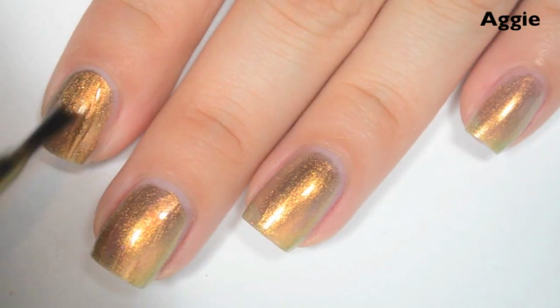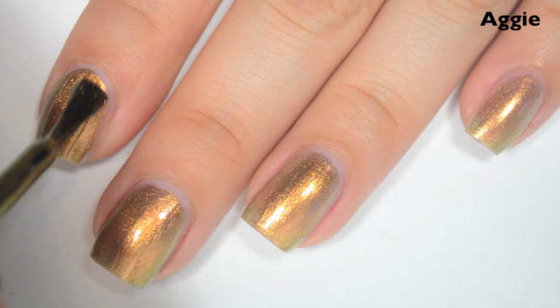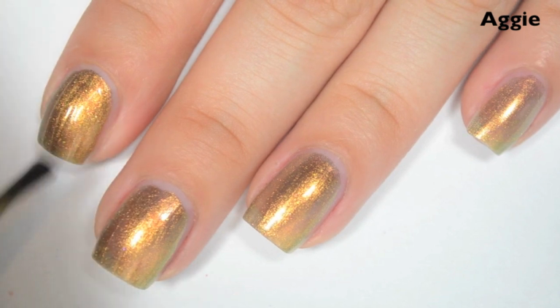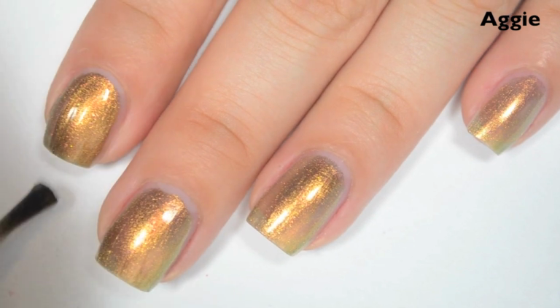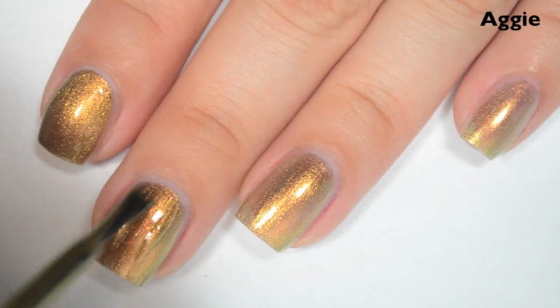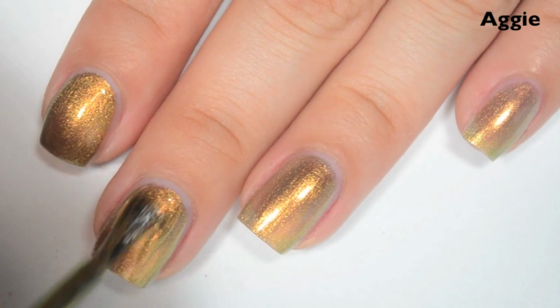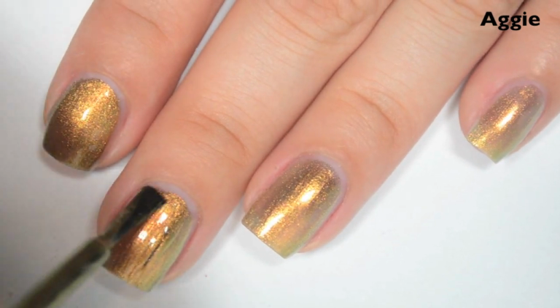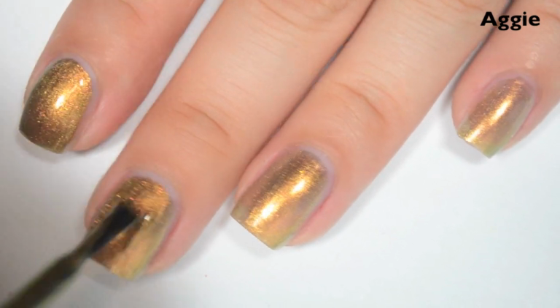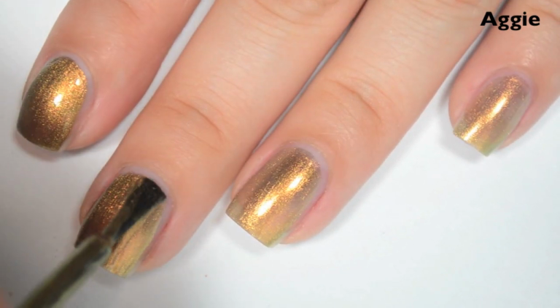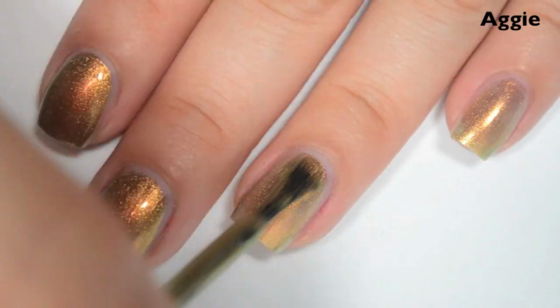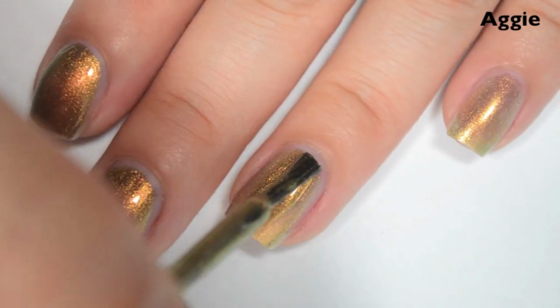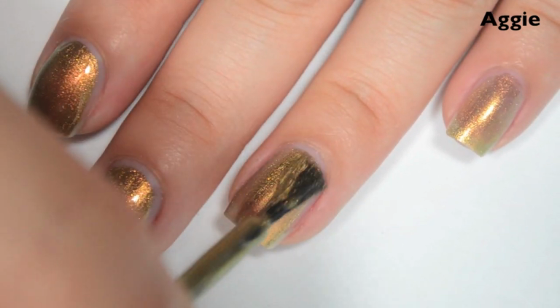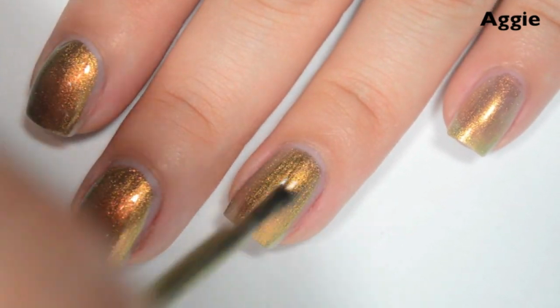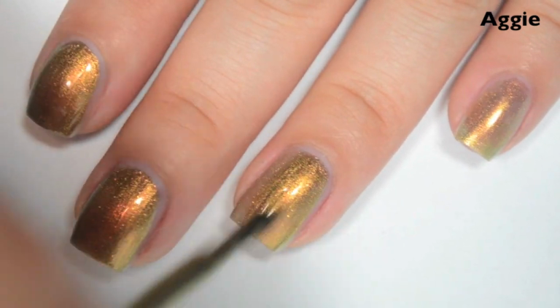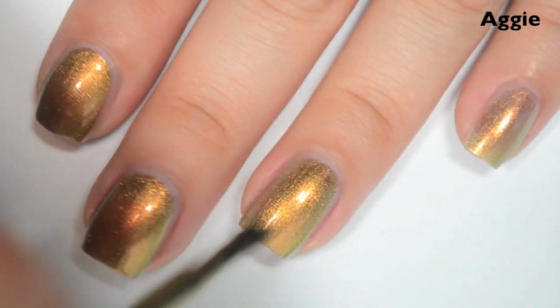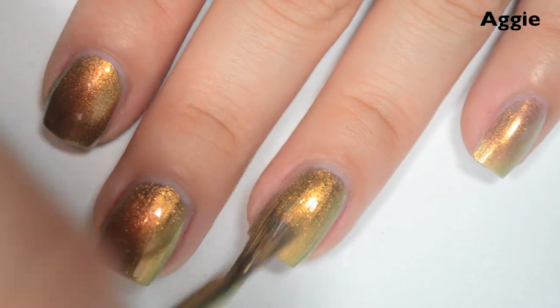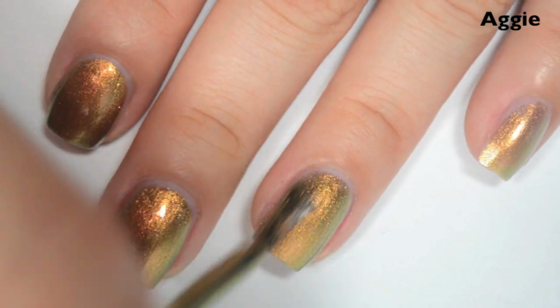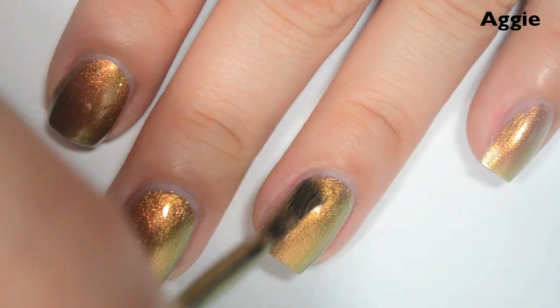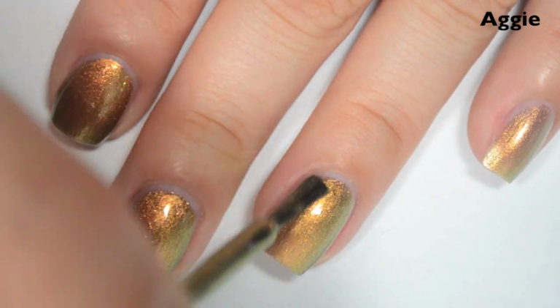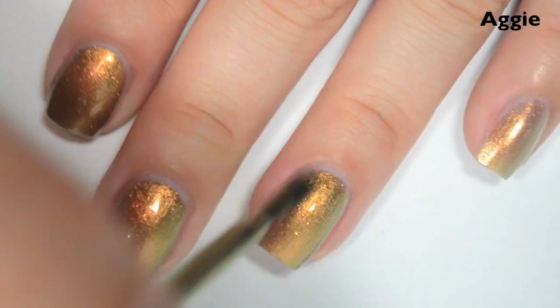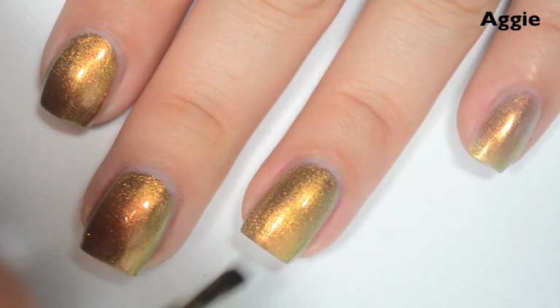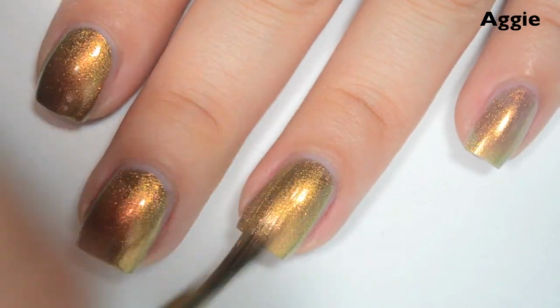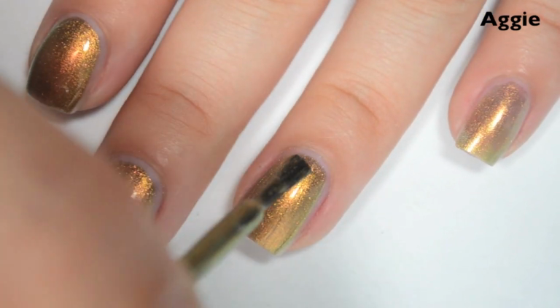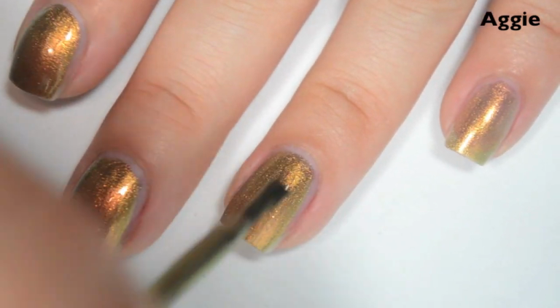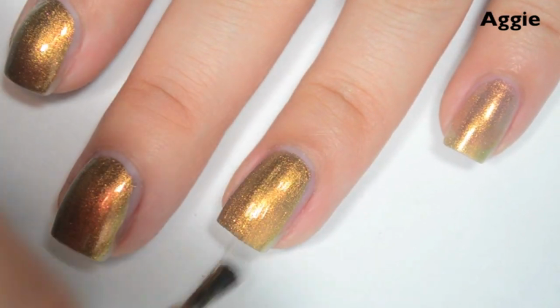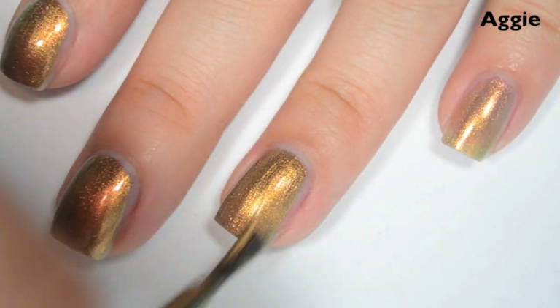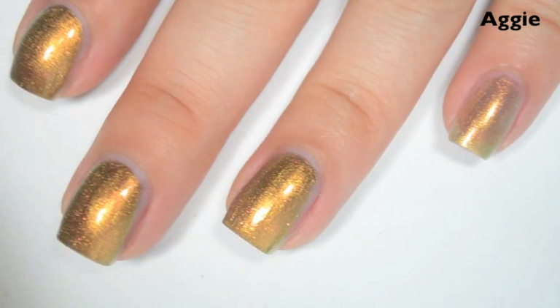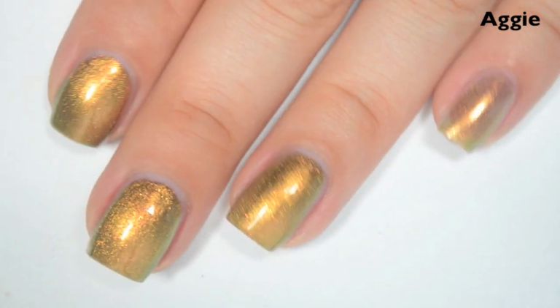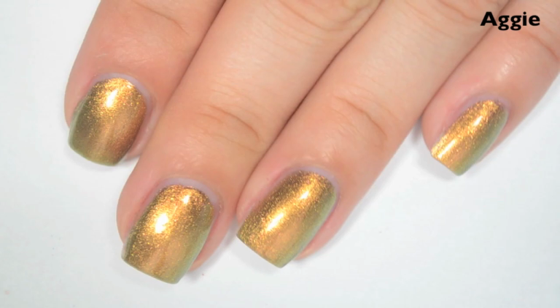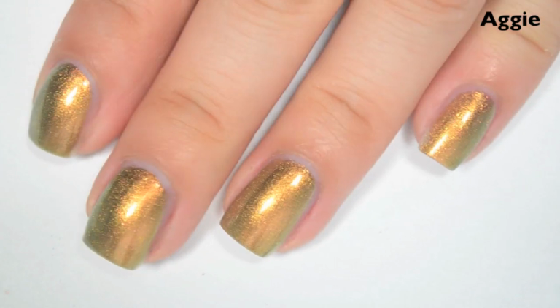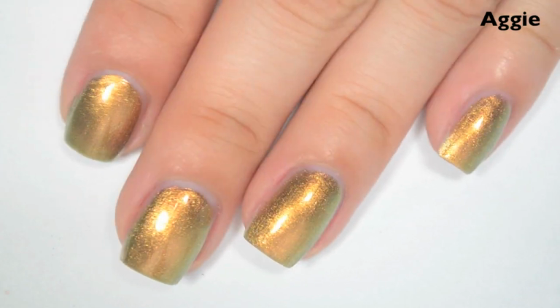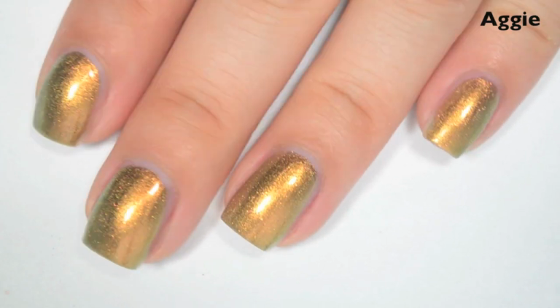Here's two coats. This one covers completely in two. The brush strokes aren't as noticeable, but they are still there, so you still want to be careful to do really straight strokes. So there is two coats of Aggie.